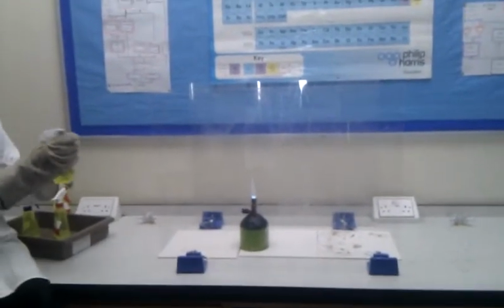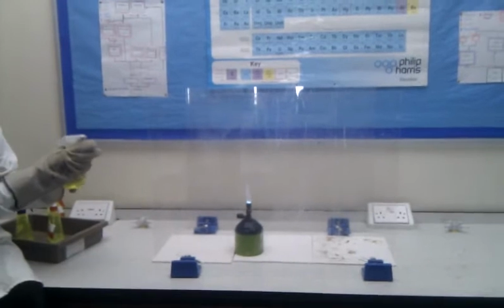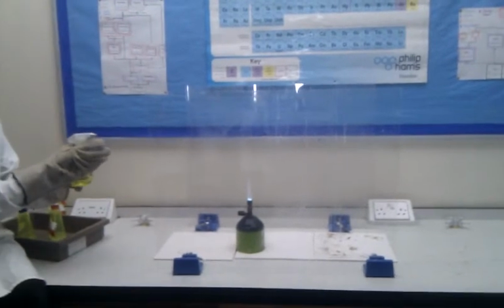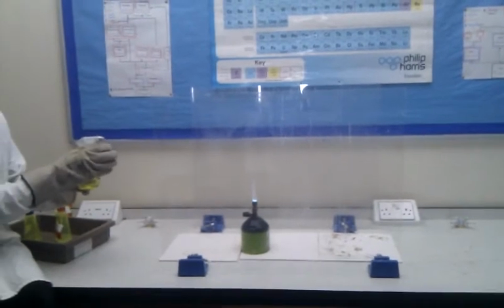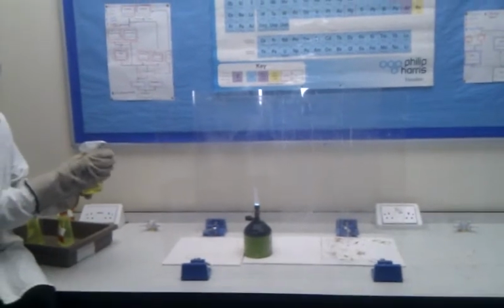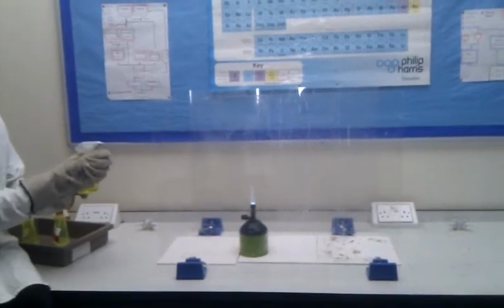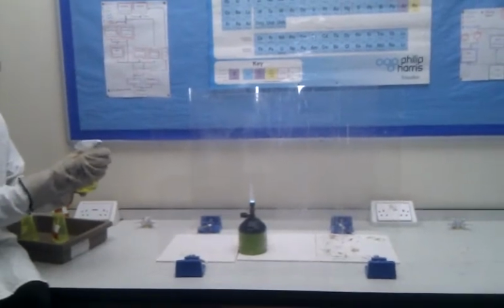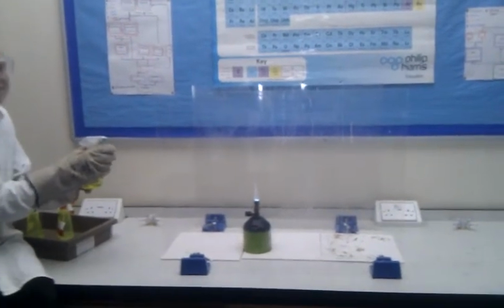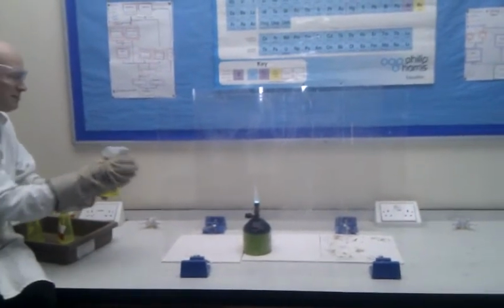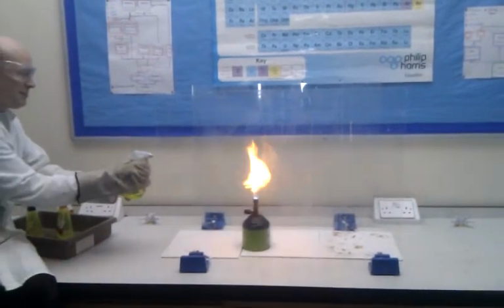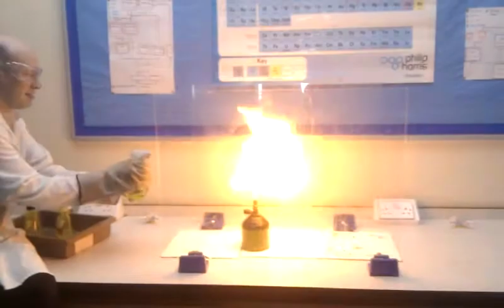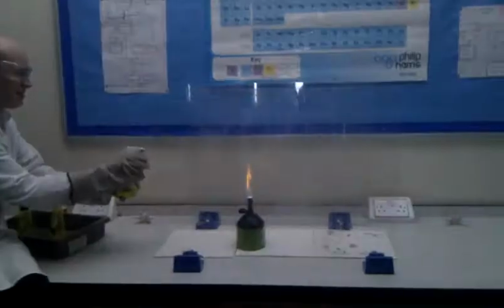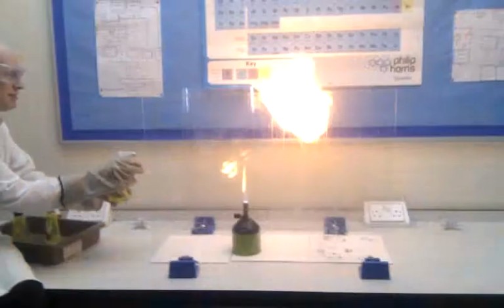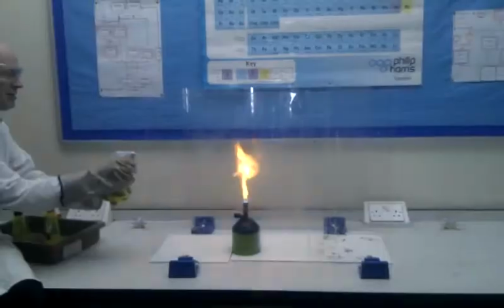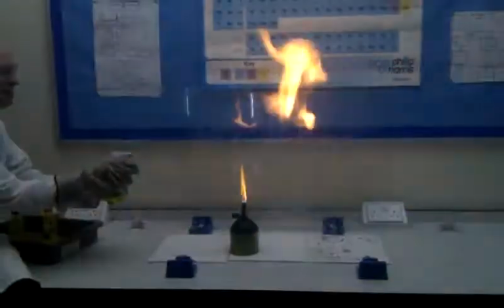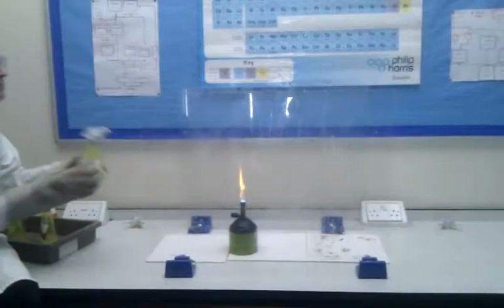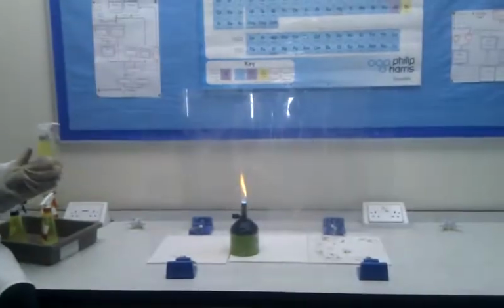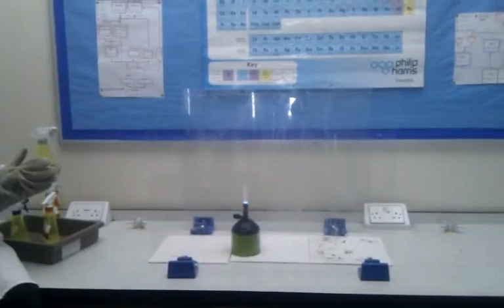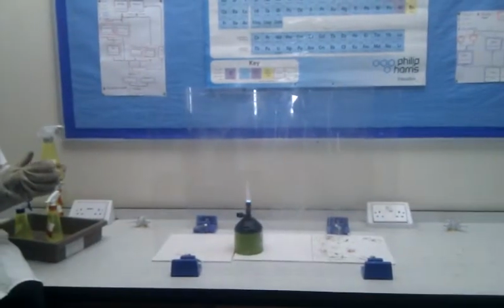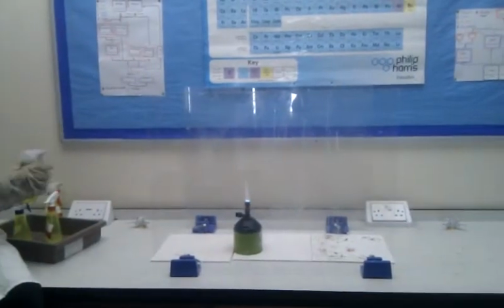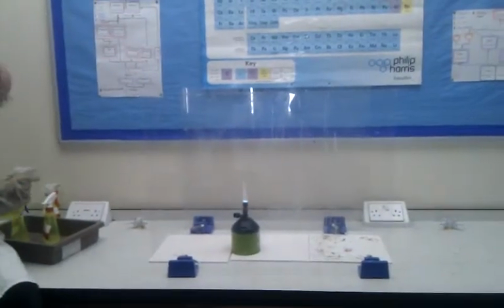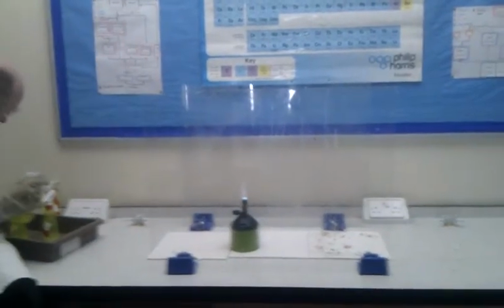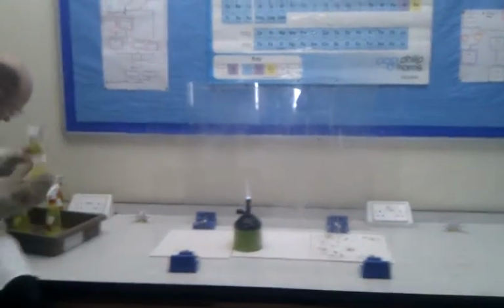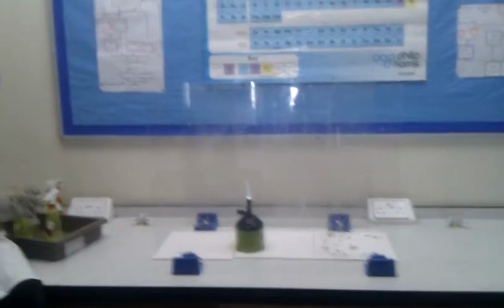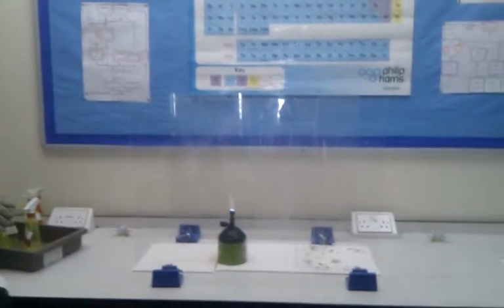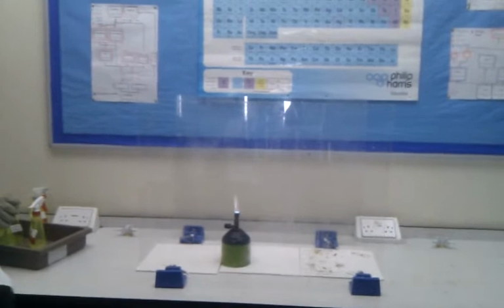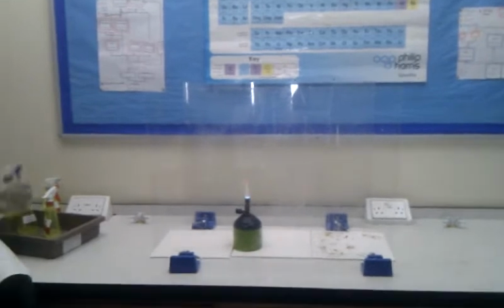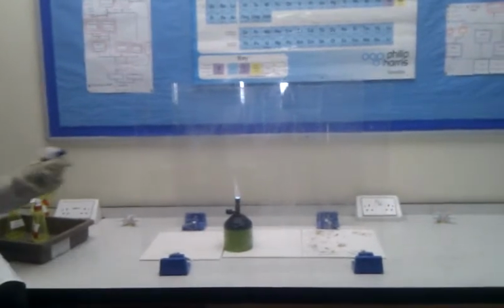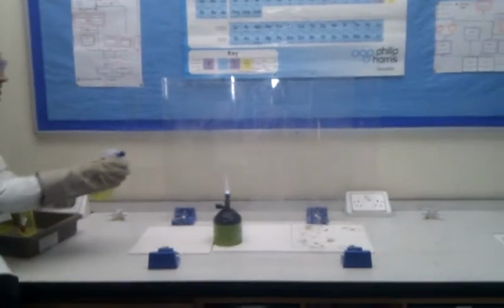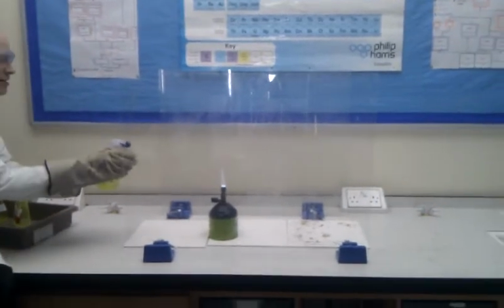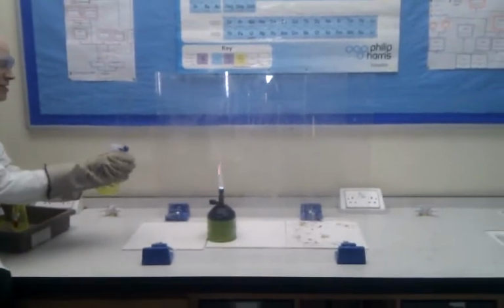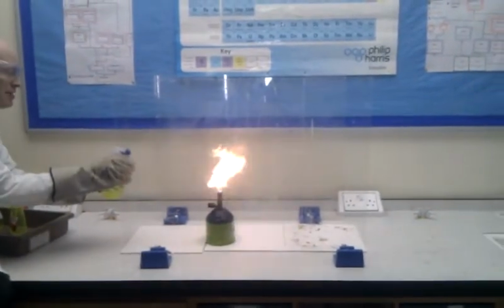Does anybody remember what color sodium was? Blue. Orange. I like the red one. I'm sick of boring. And you're the black one. So those who remember, the color is the blue one that doesn't work.